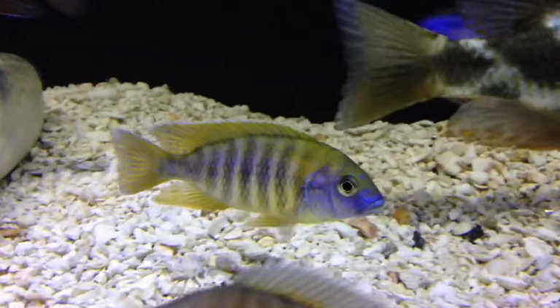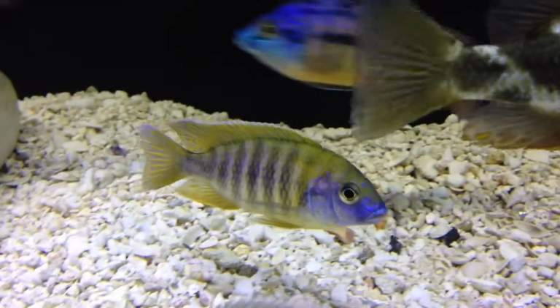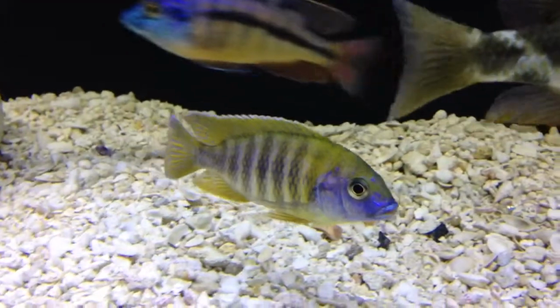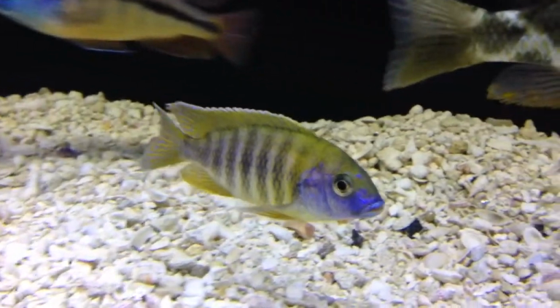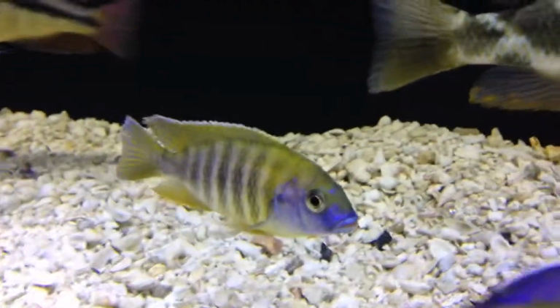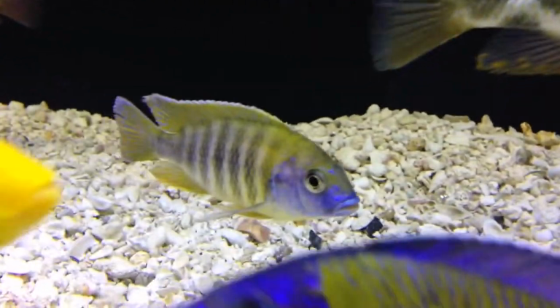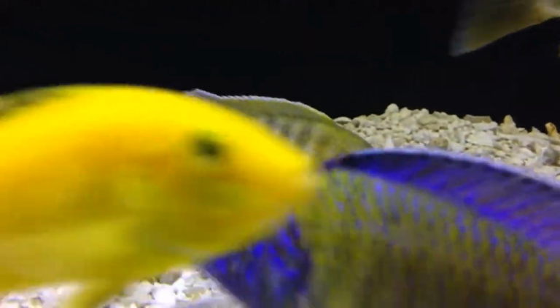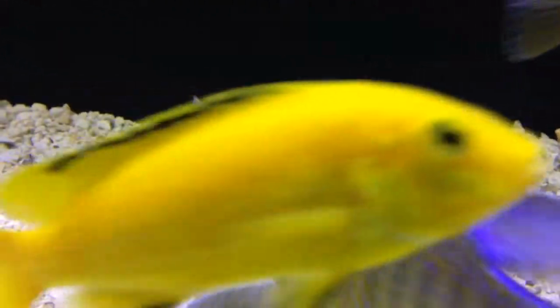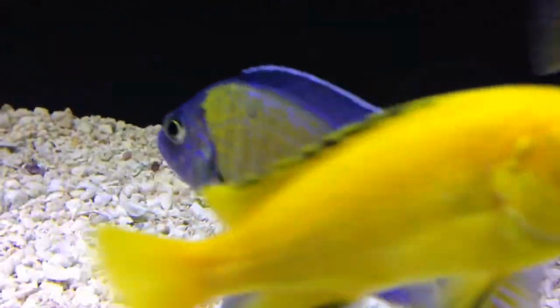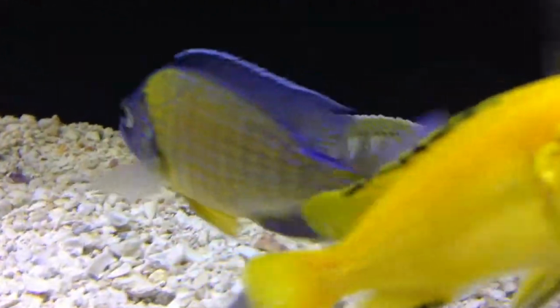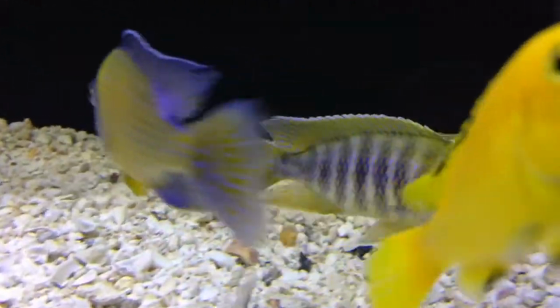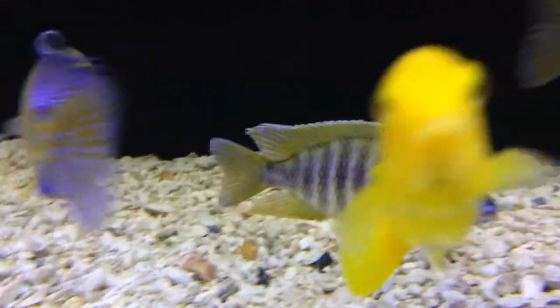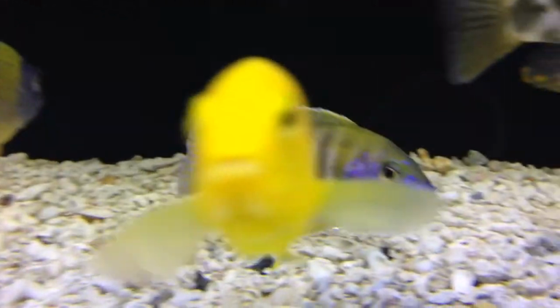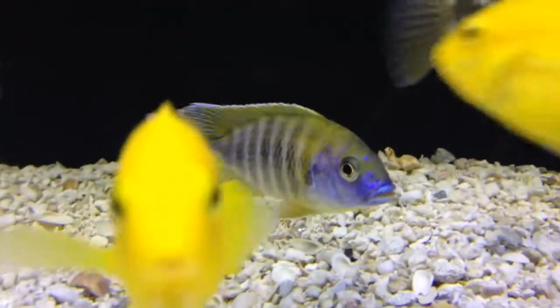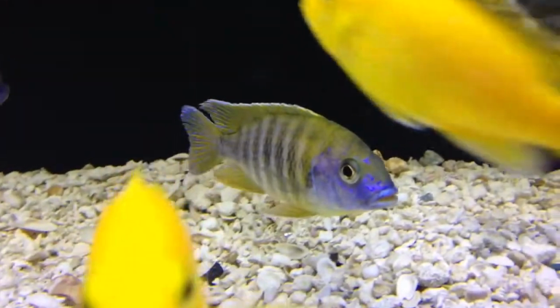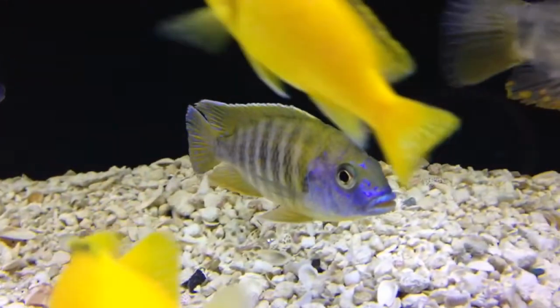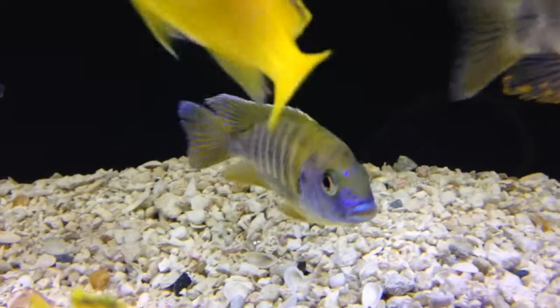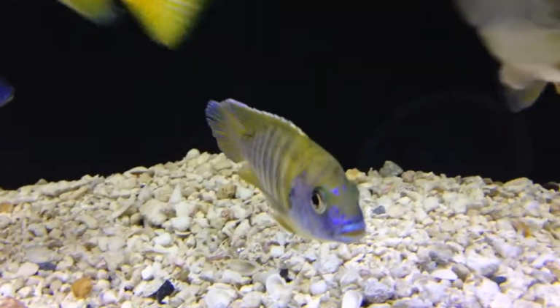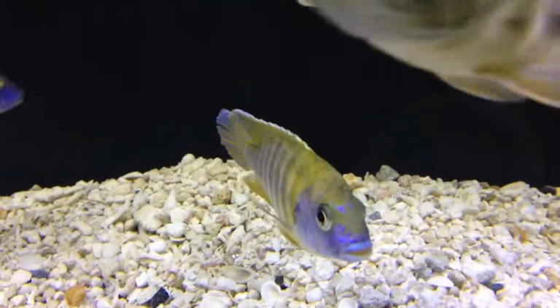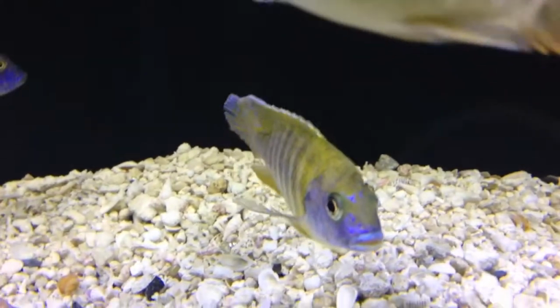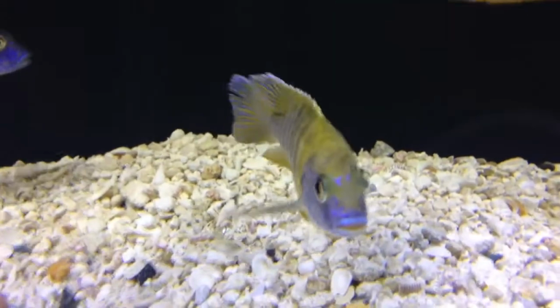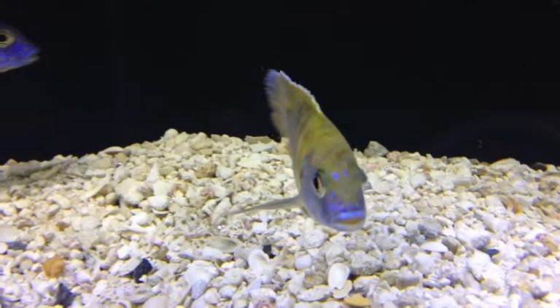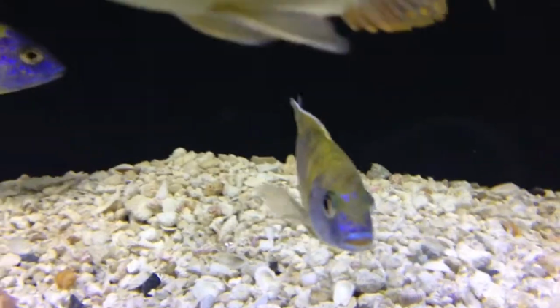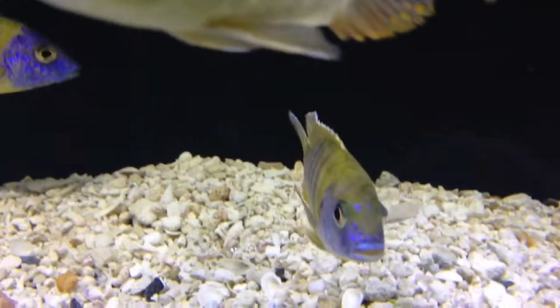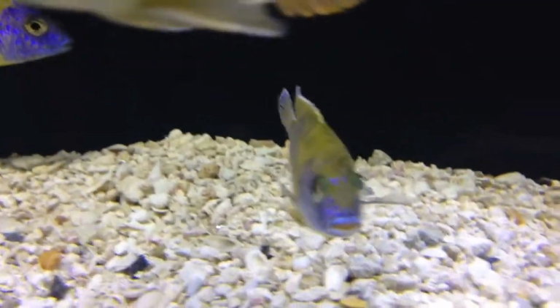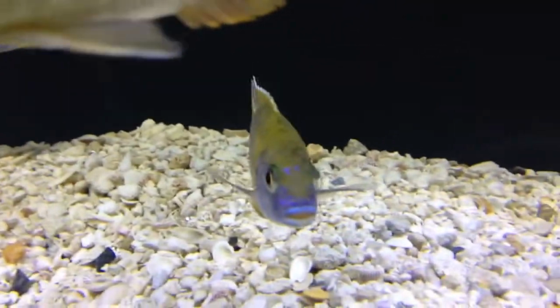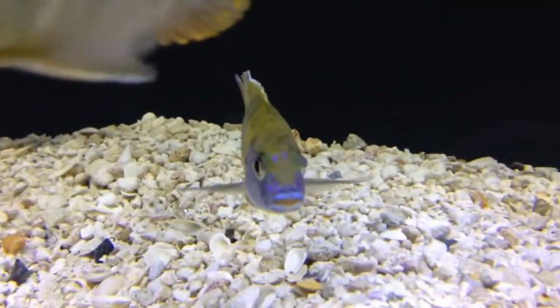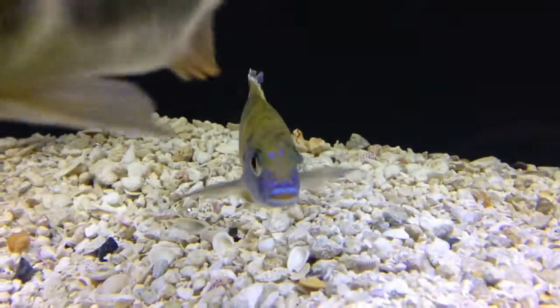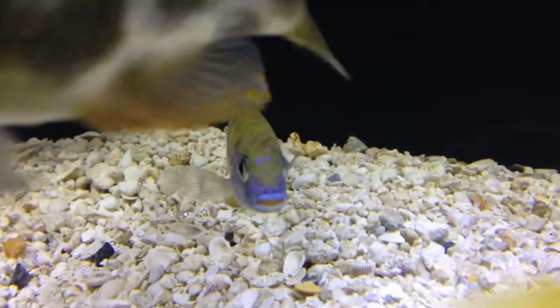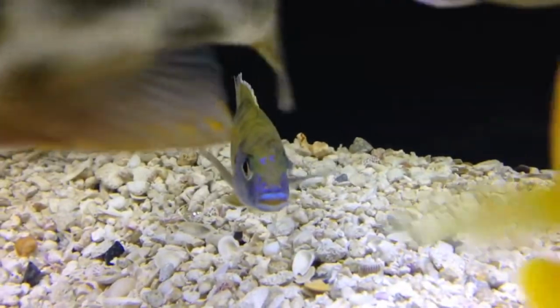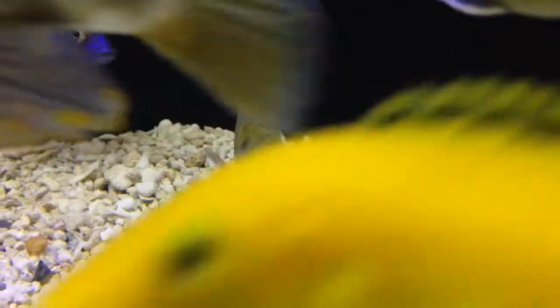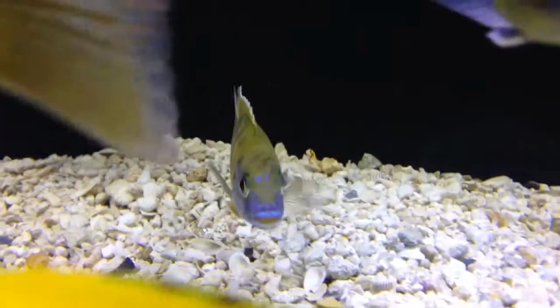Here's my new sunshine peacock. He was the most dominant in the tank. Looks real nice. He's got a lot of nice yellow and blue.